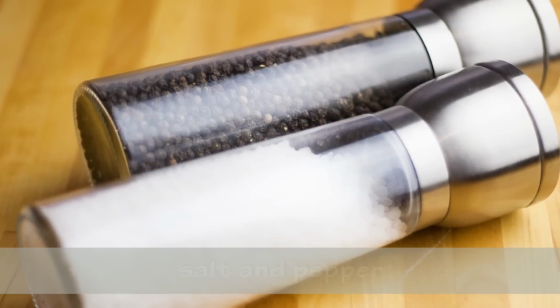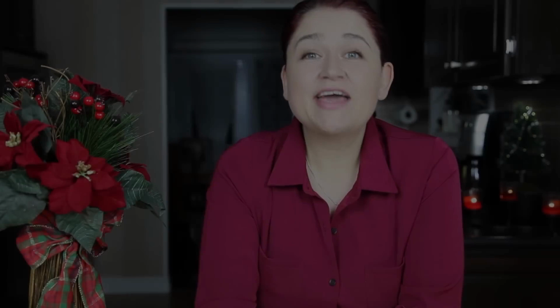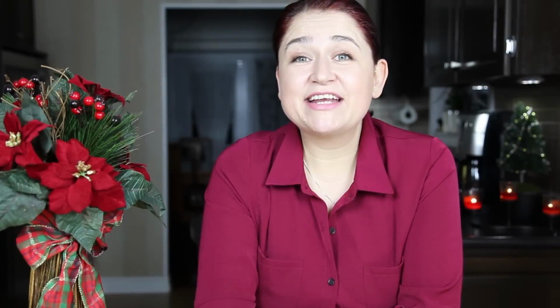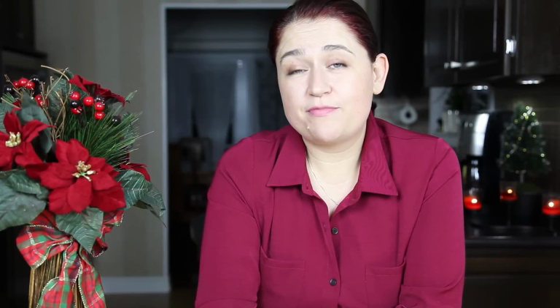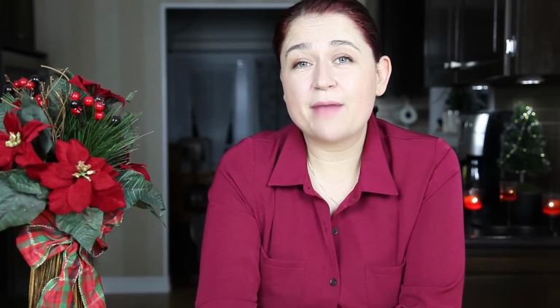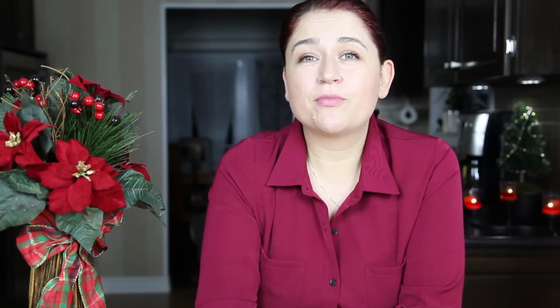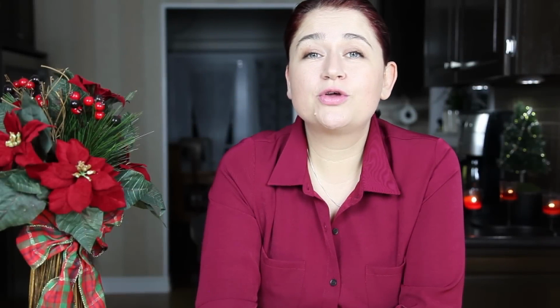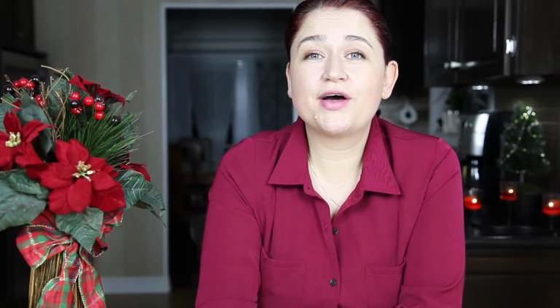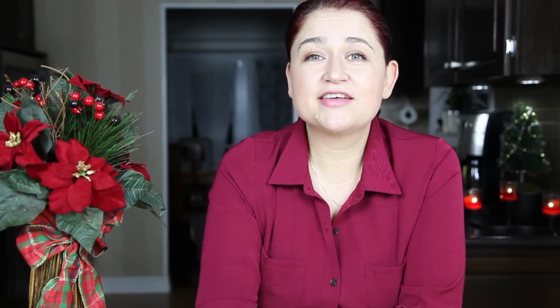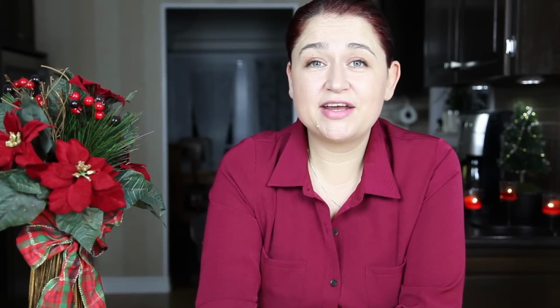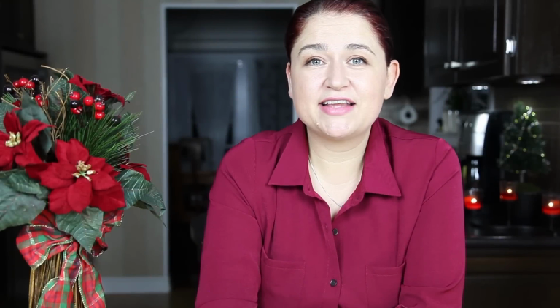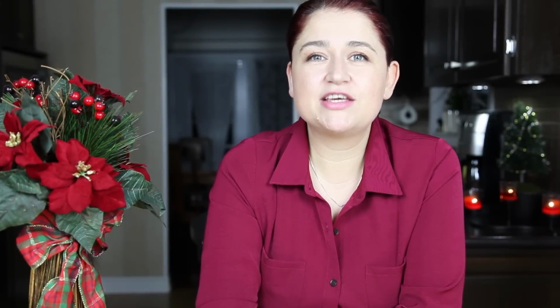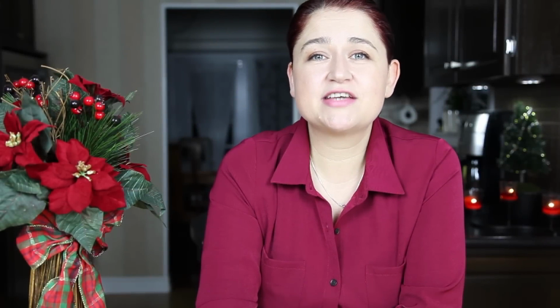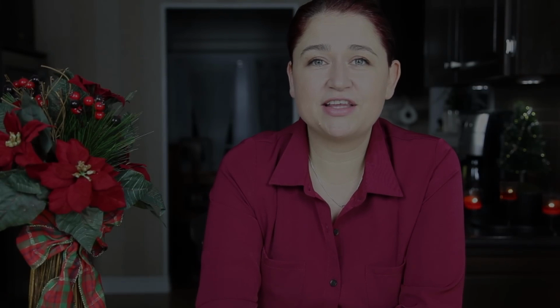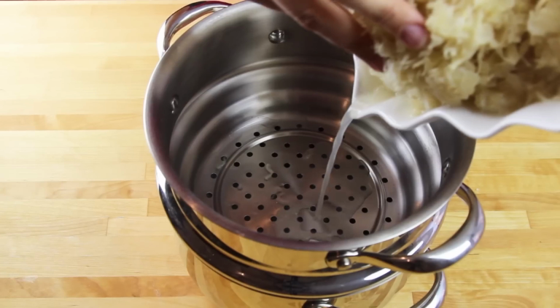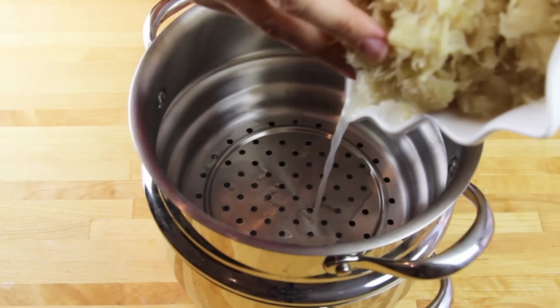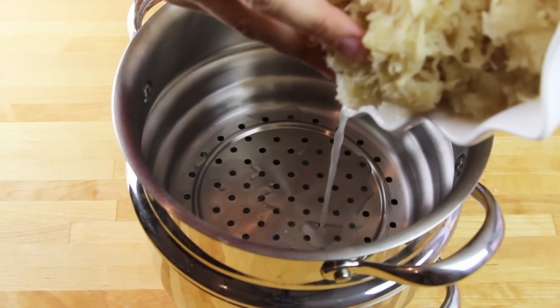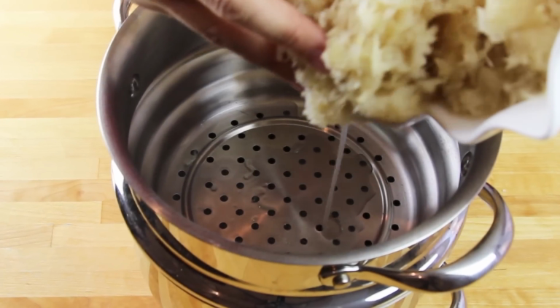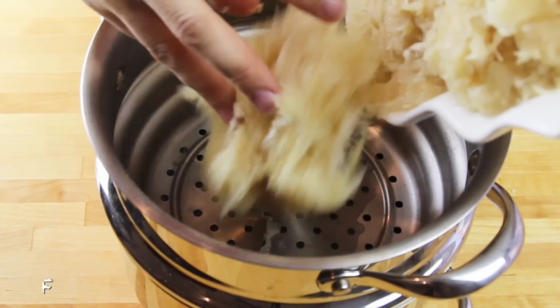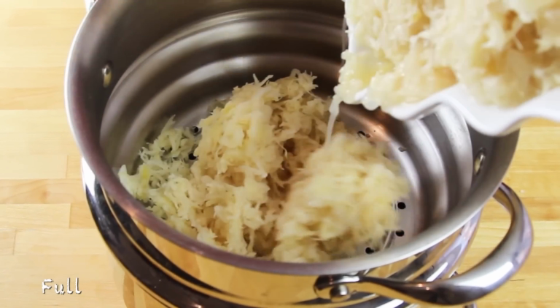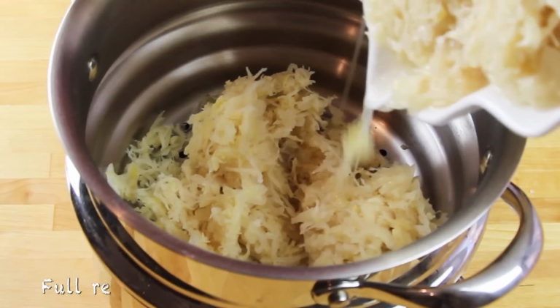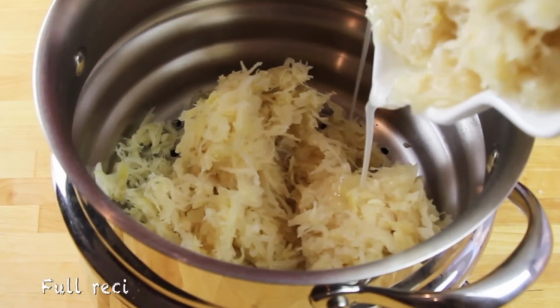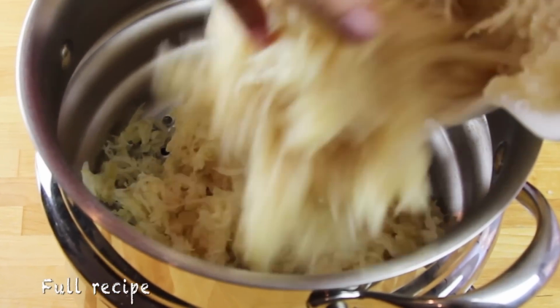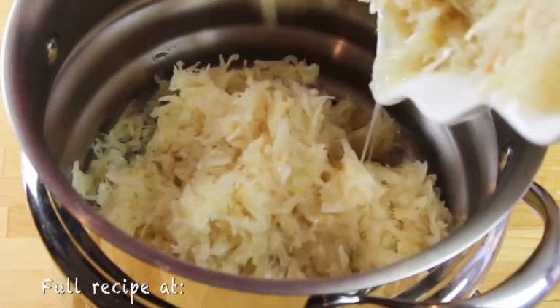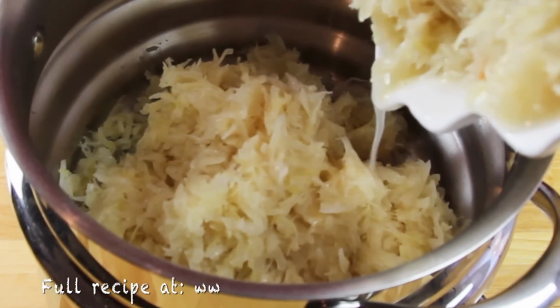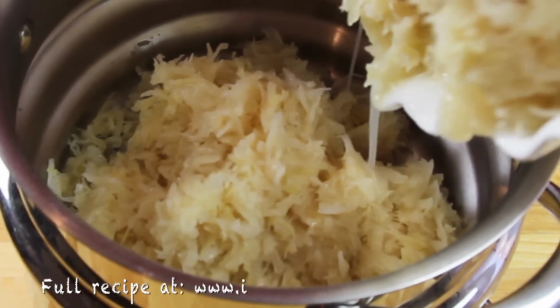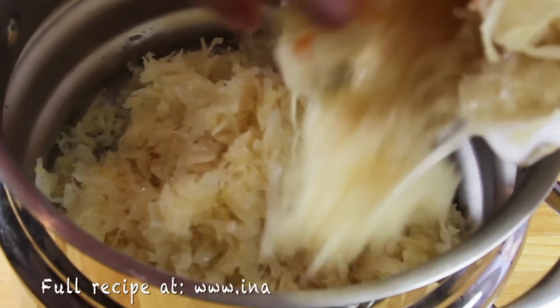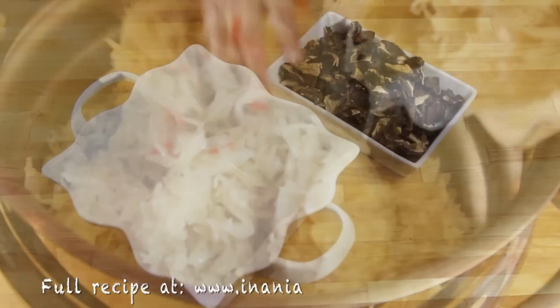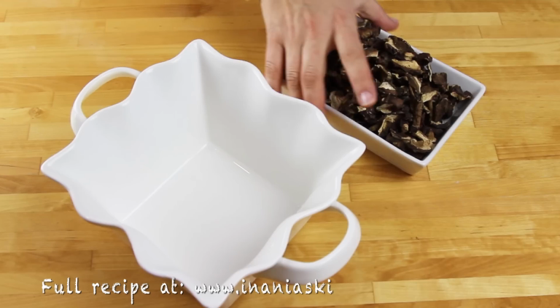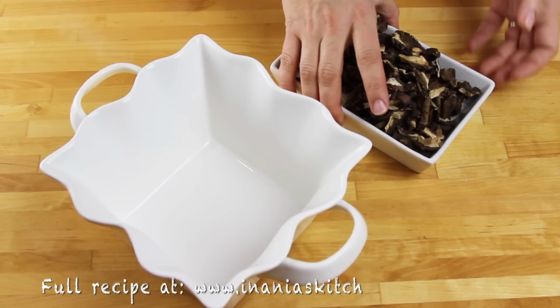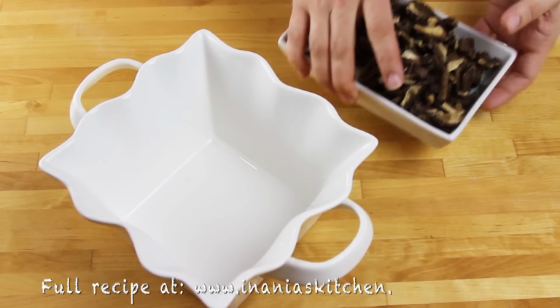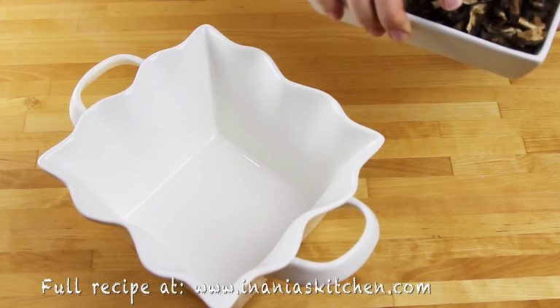I am starting with my cabbage. I'm going to strain it nicely, reserving the liquid, and then I'm going to taste it to check if it's not too sour. If it is, I'm going to run it under cold water.